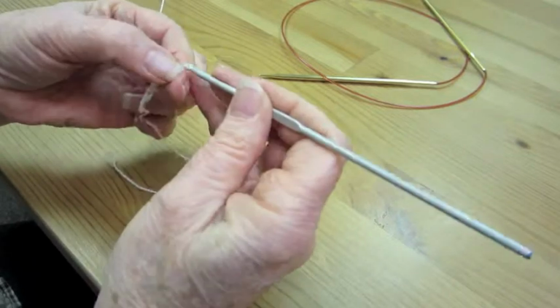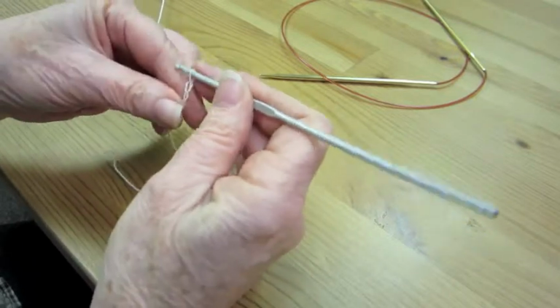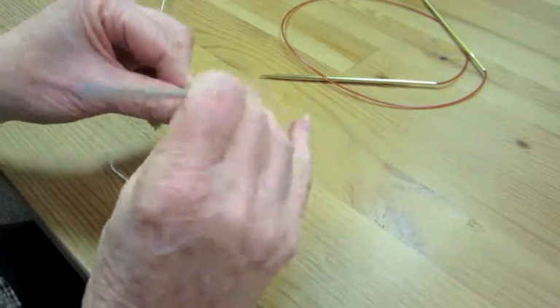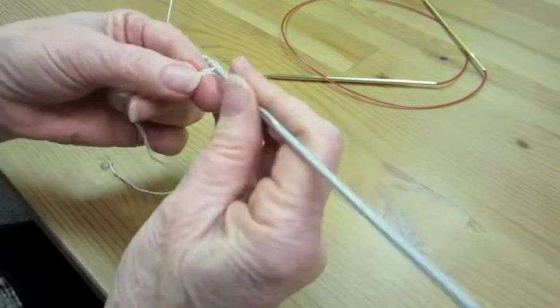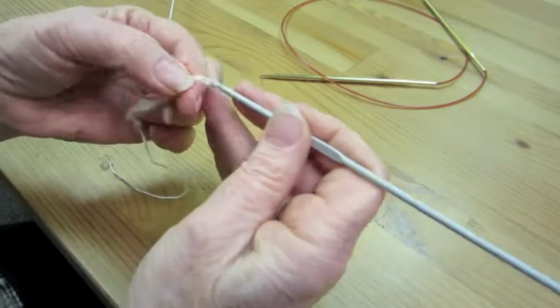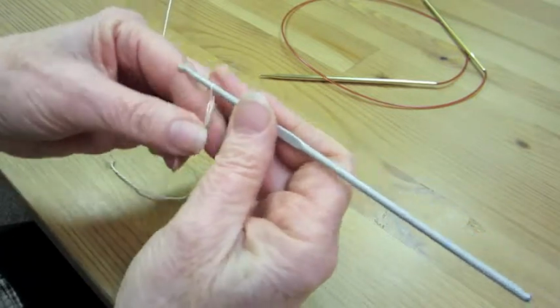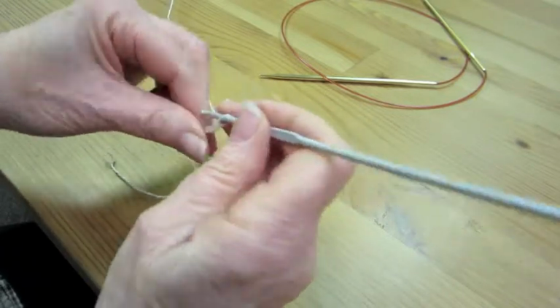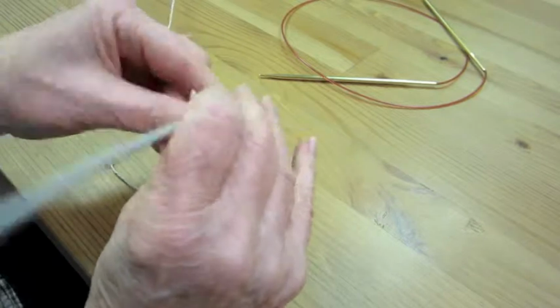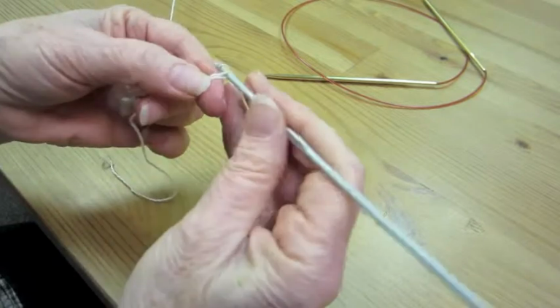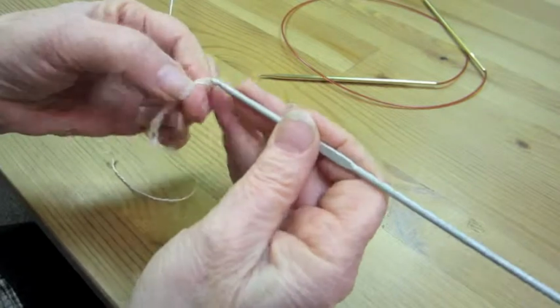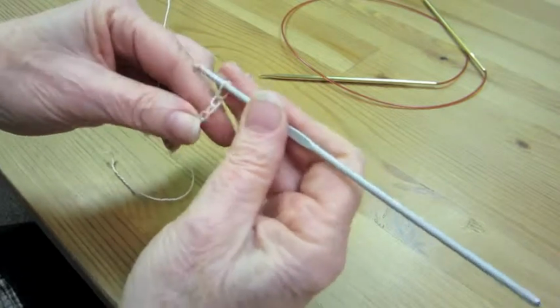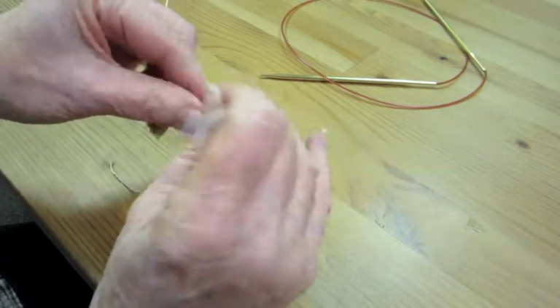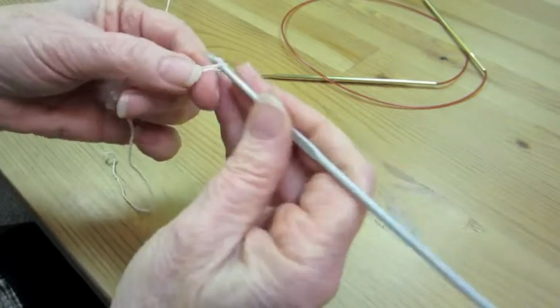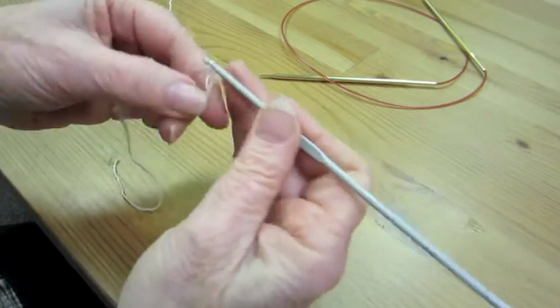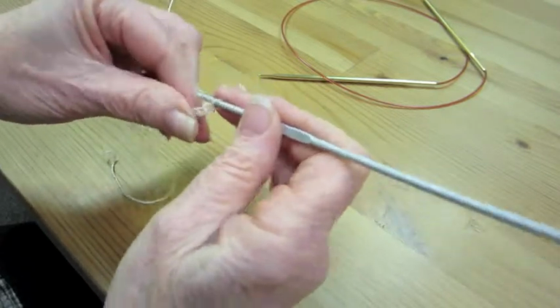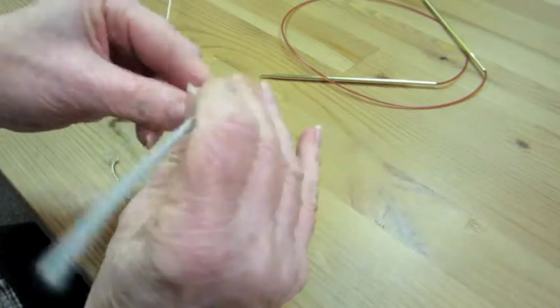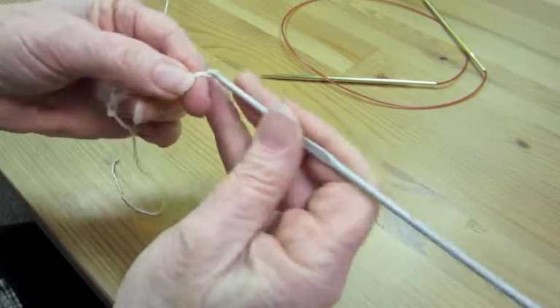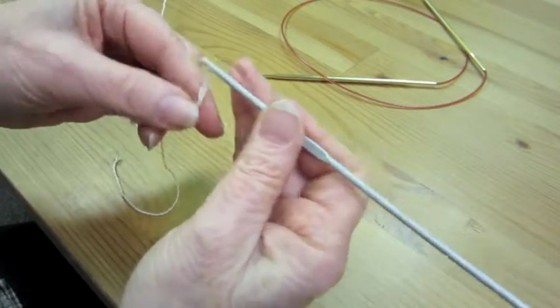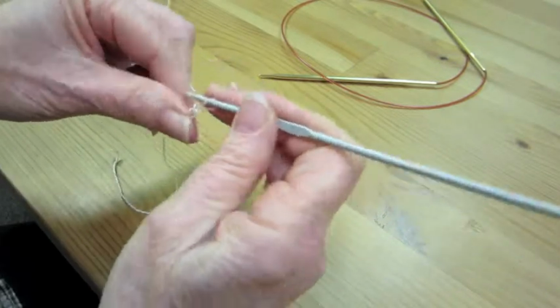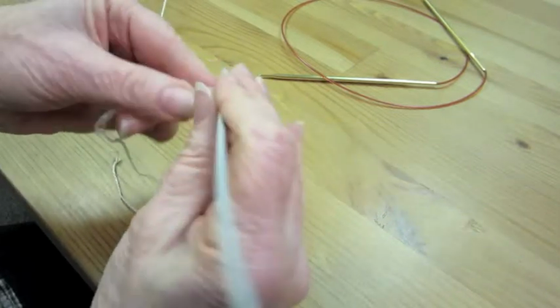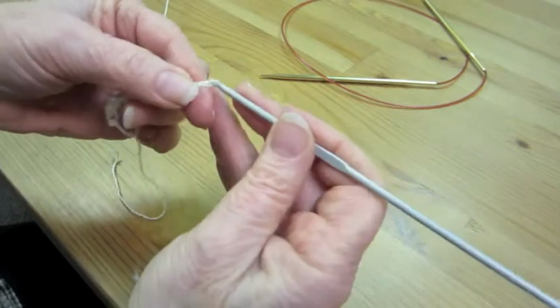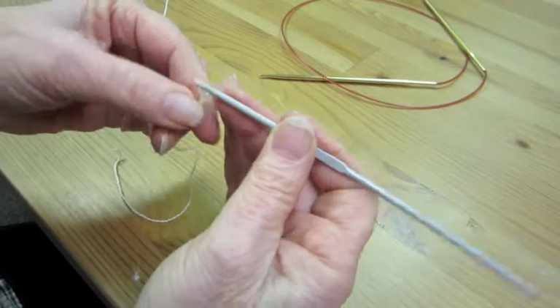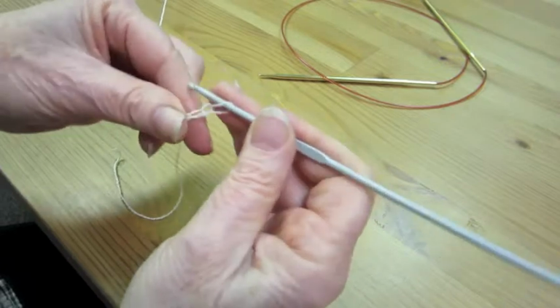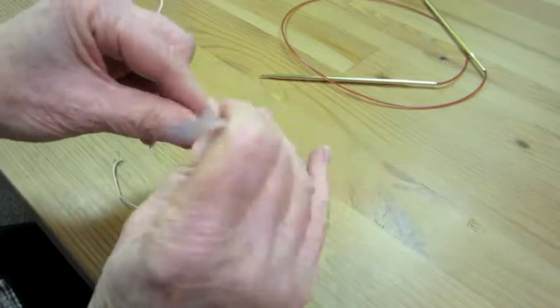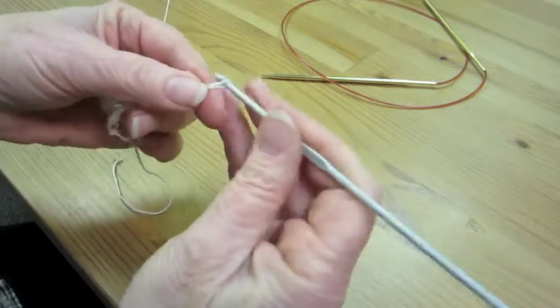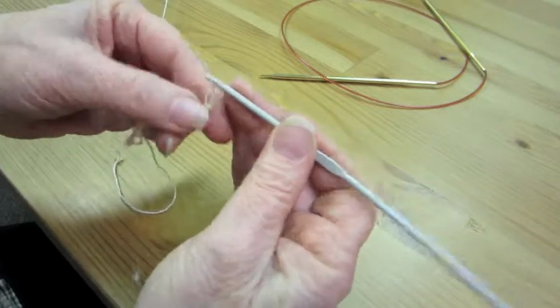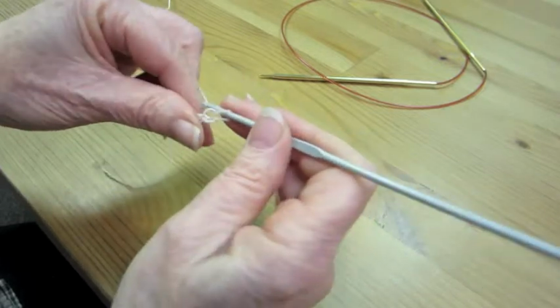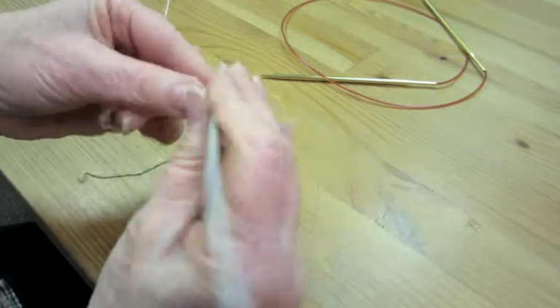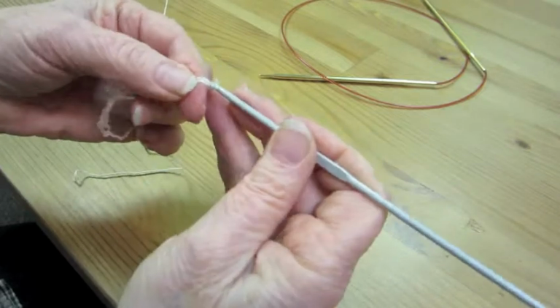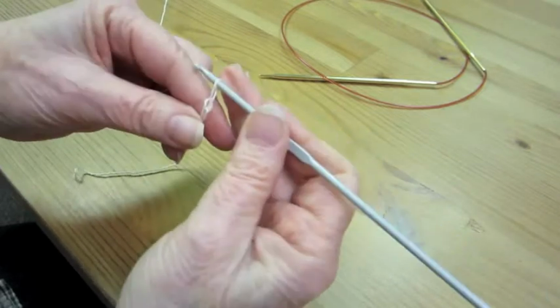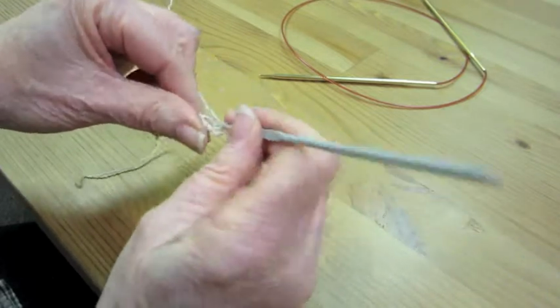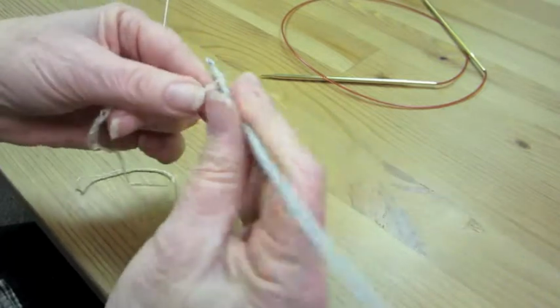Make your chain nice and loose, because you're going to go back in with your knitting needle and pick up the required number of stitches.